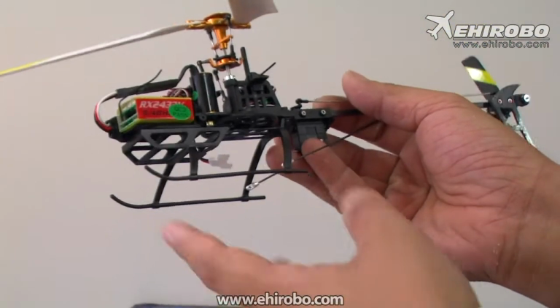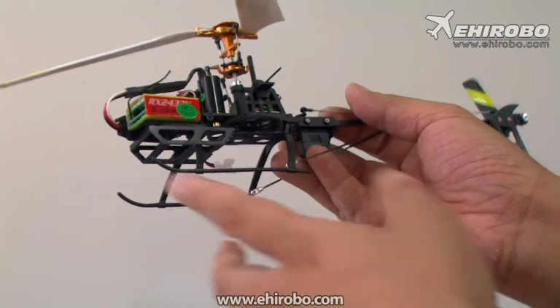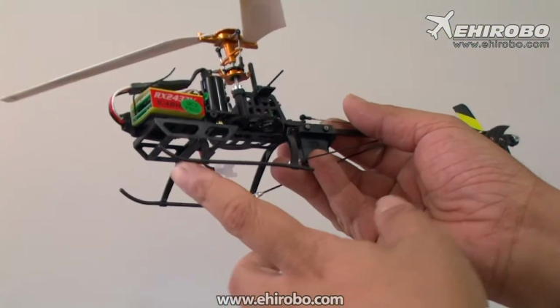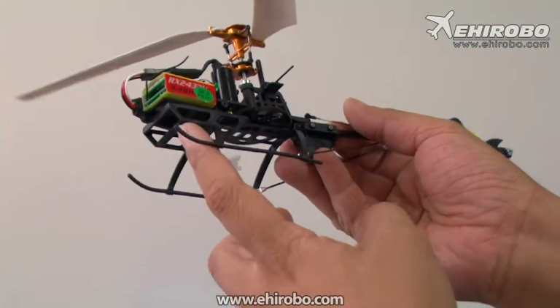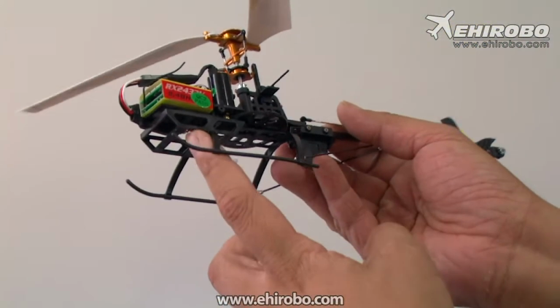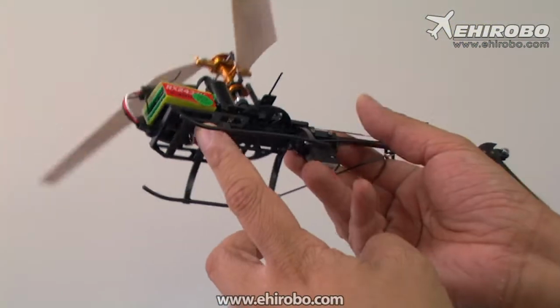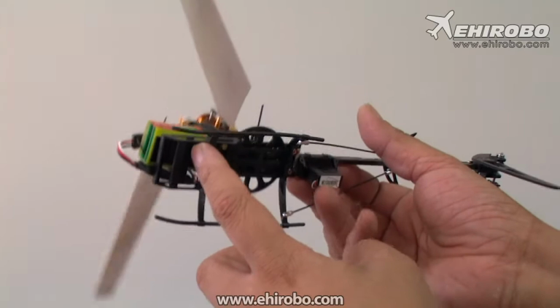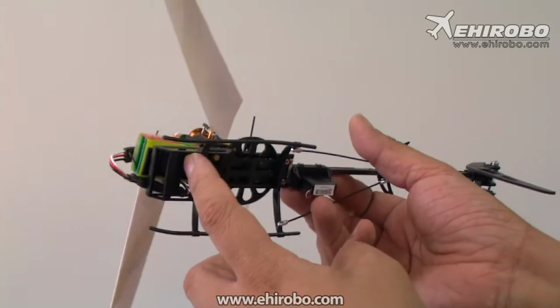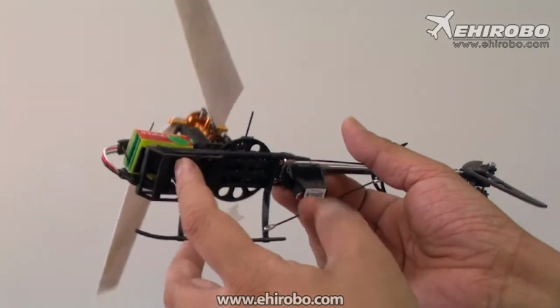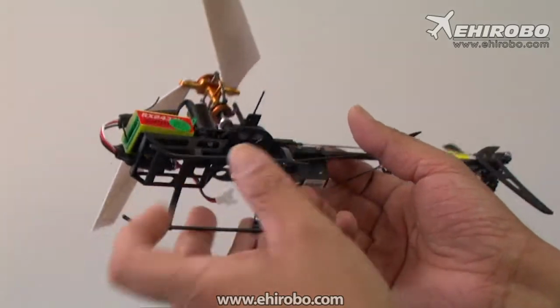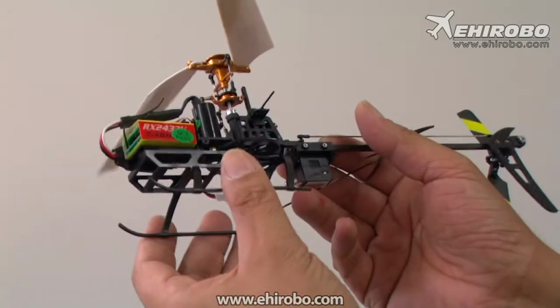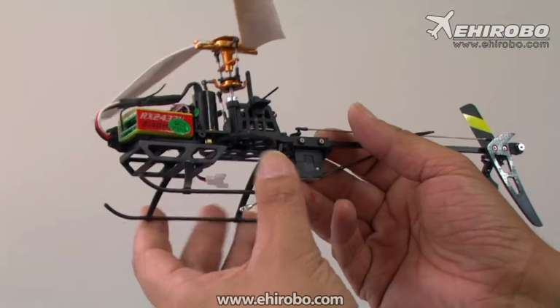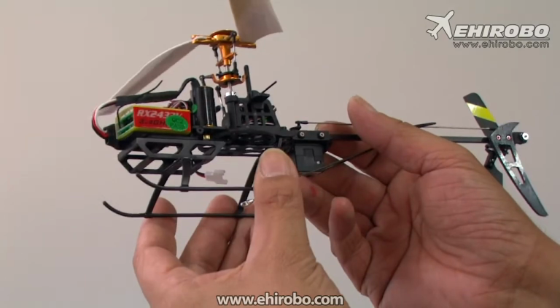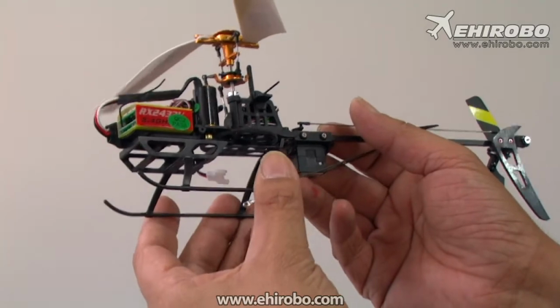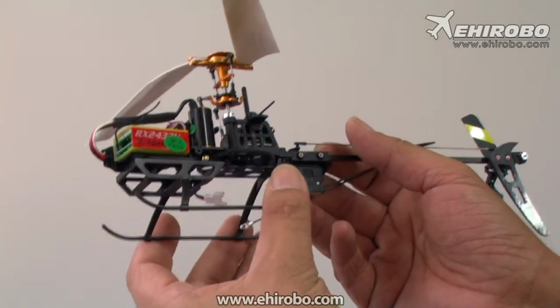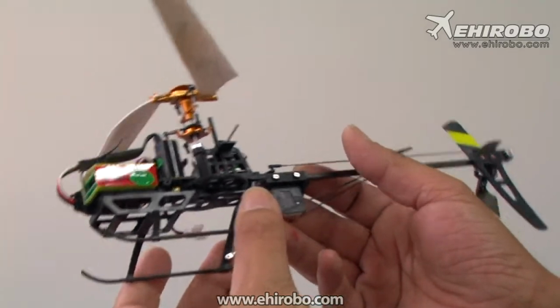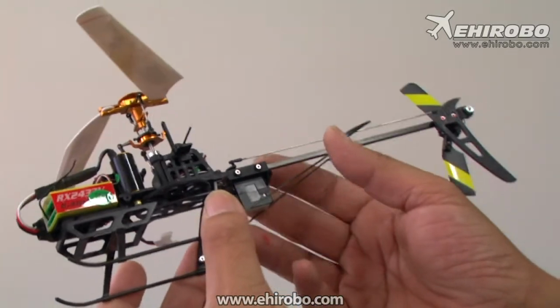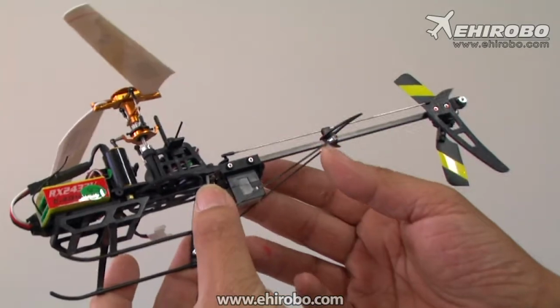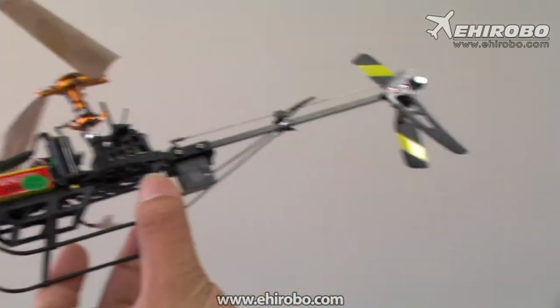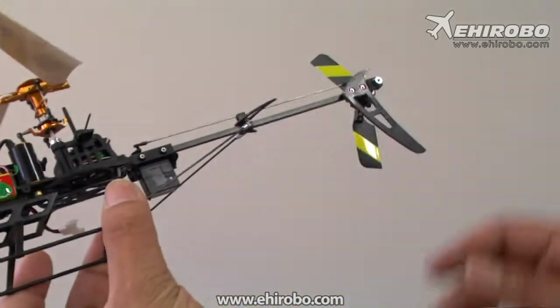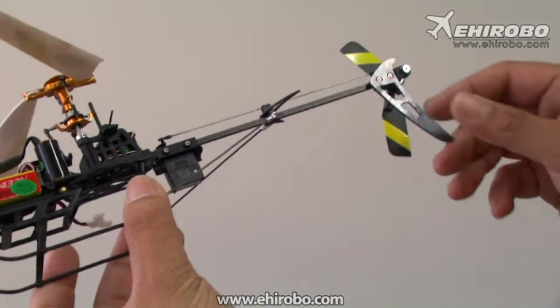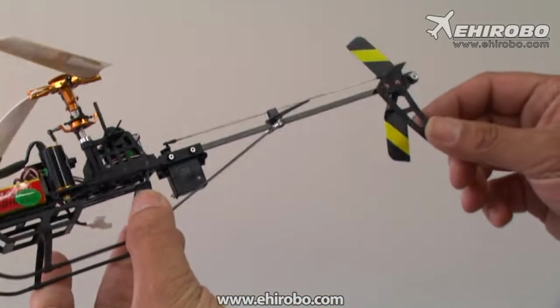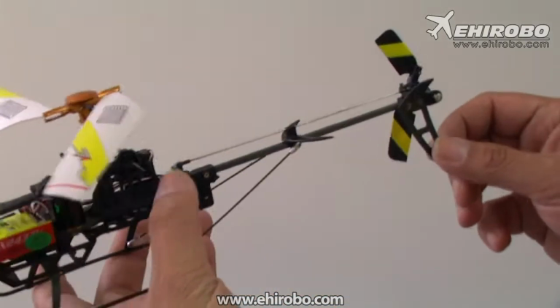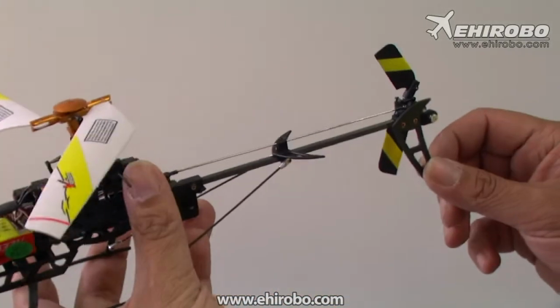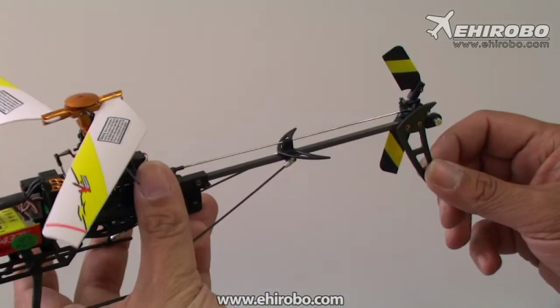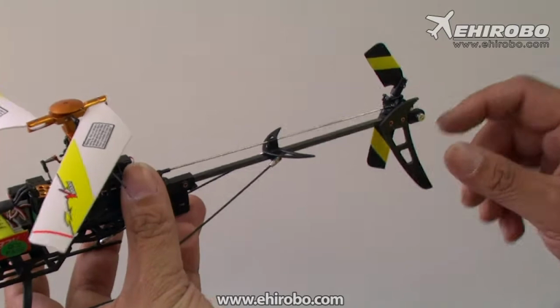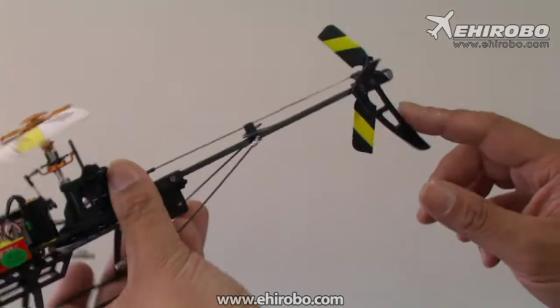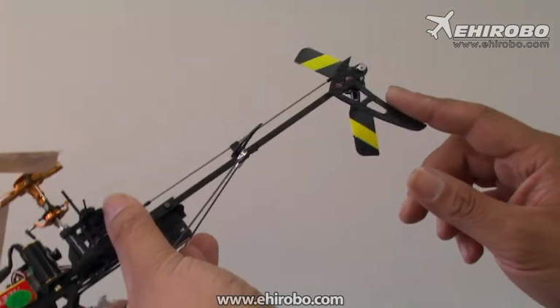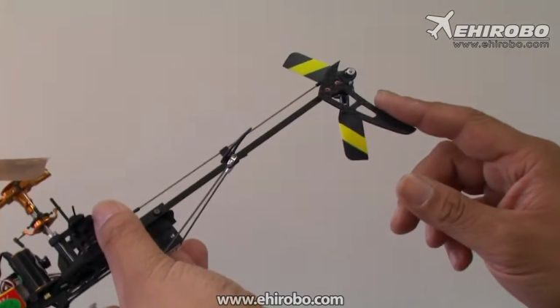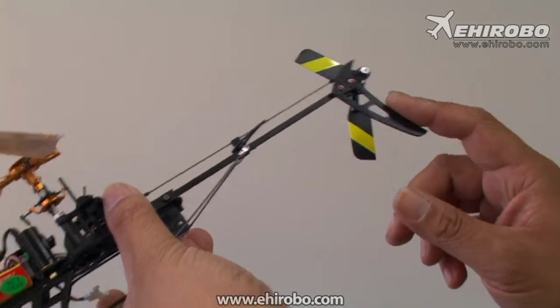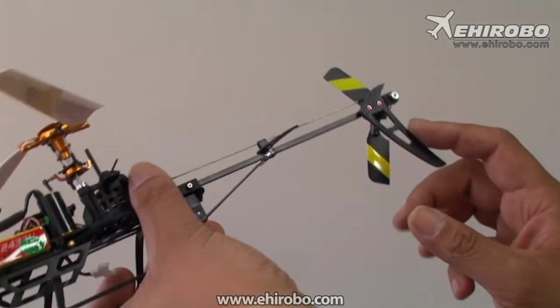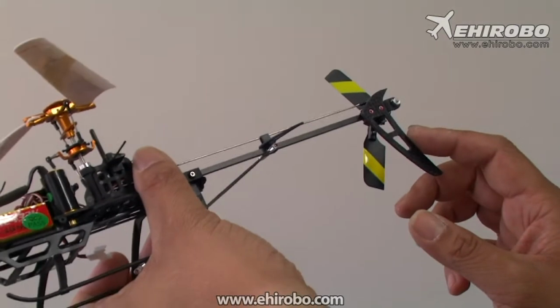It has the updated landing skid already which is a lot tougher than the previous one. And as you can see, even the tail fin is all carbon fiber now.